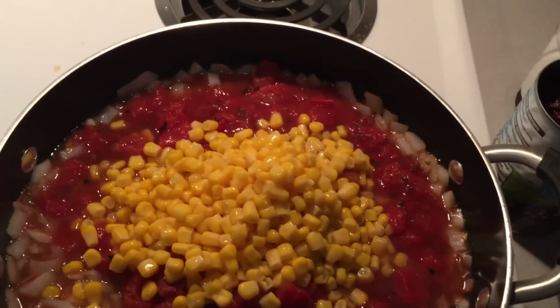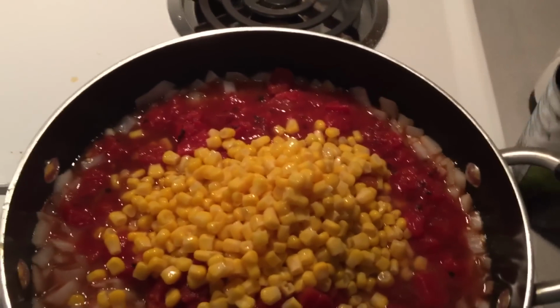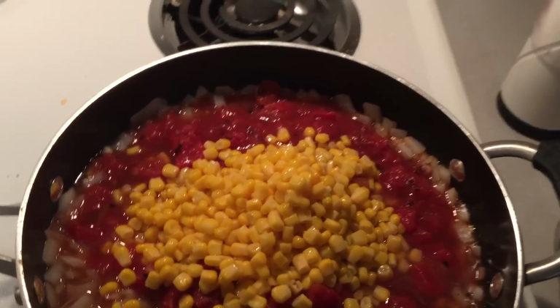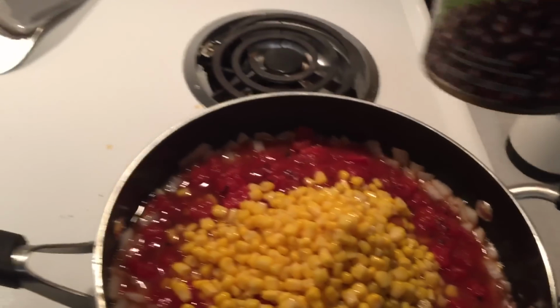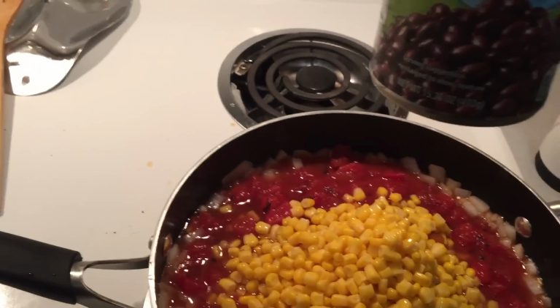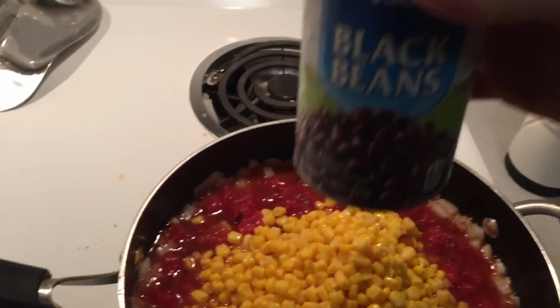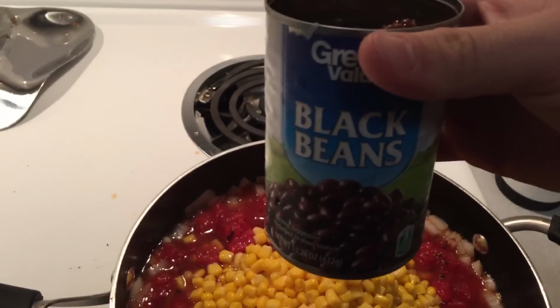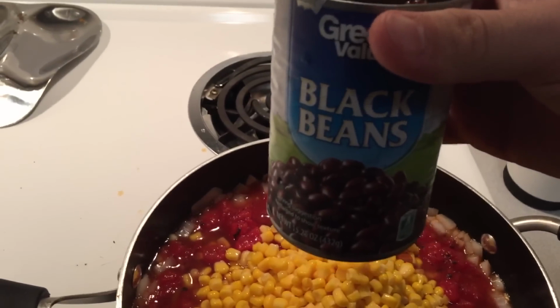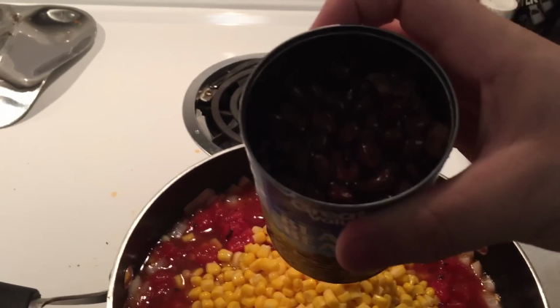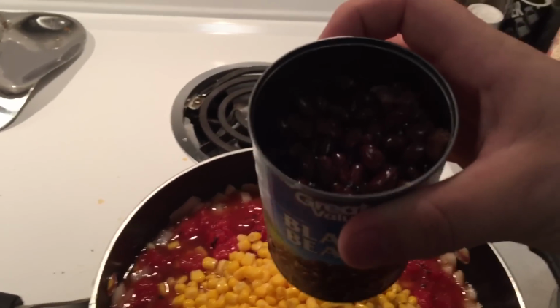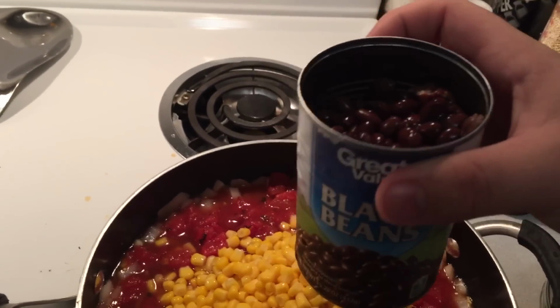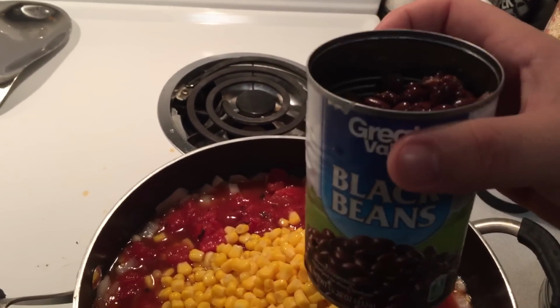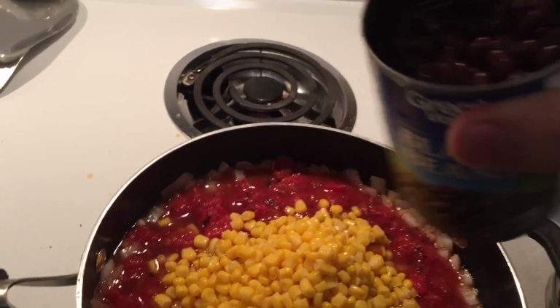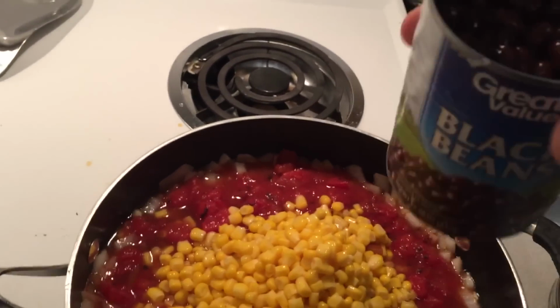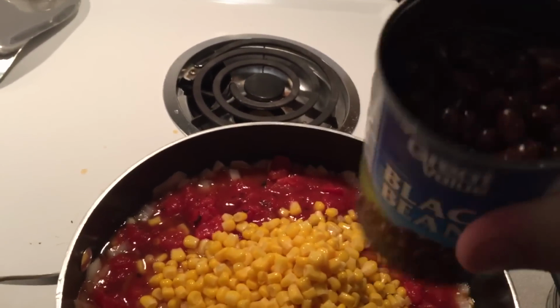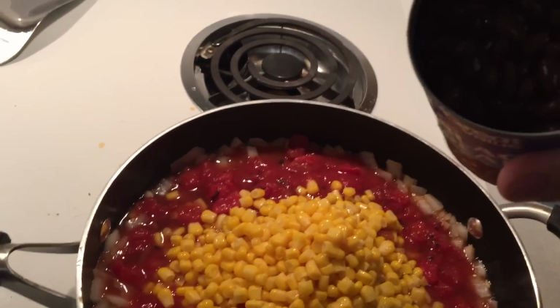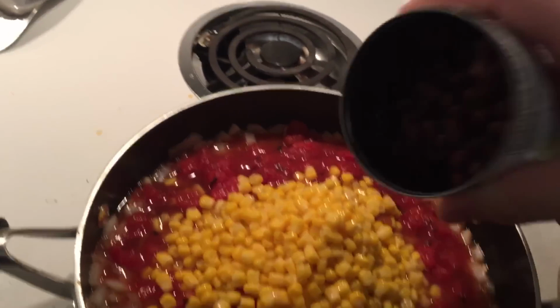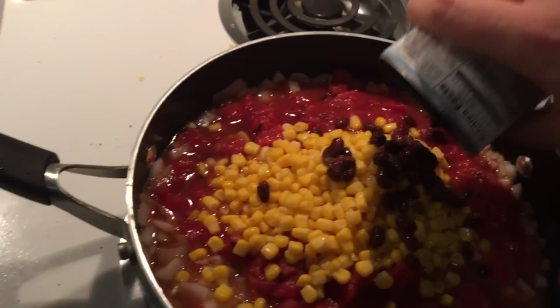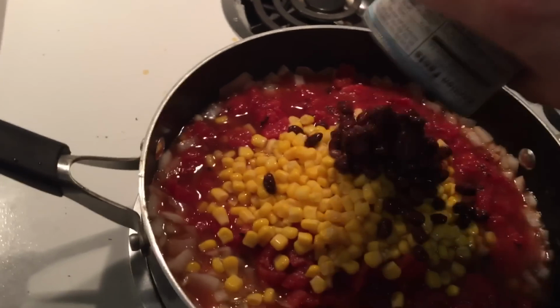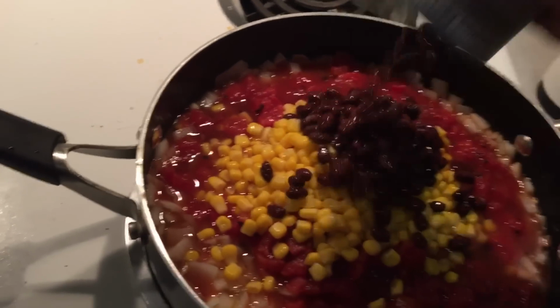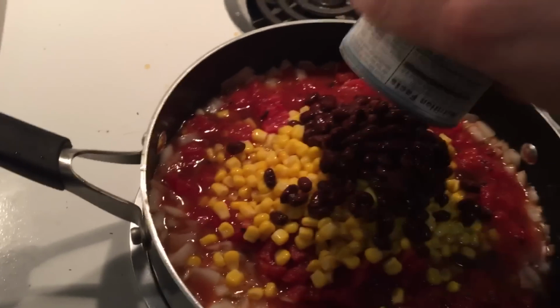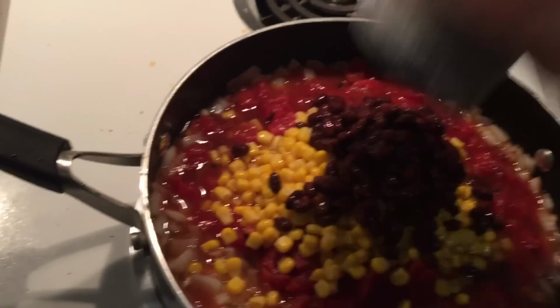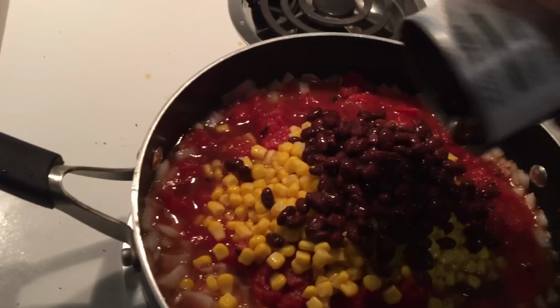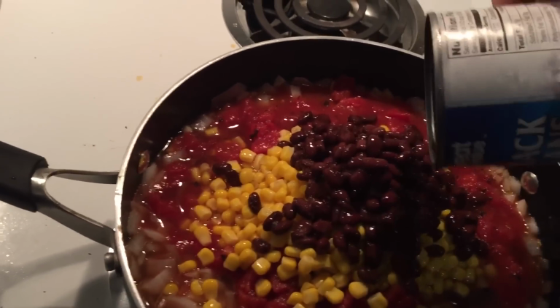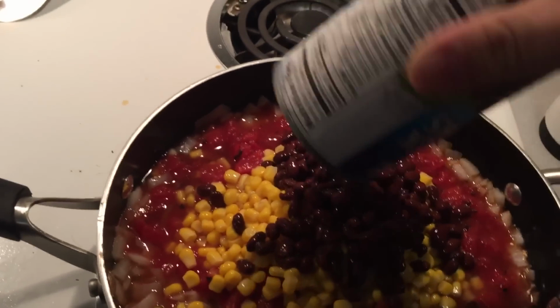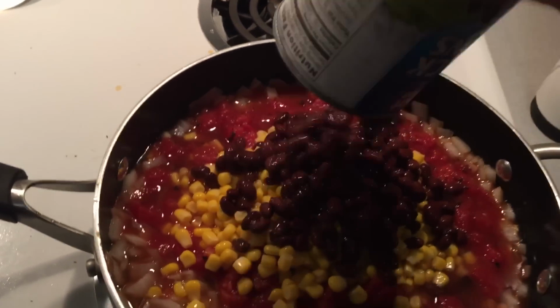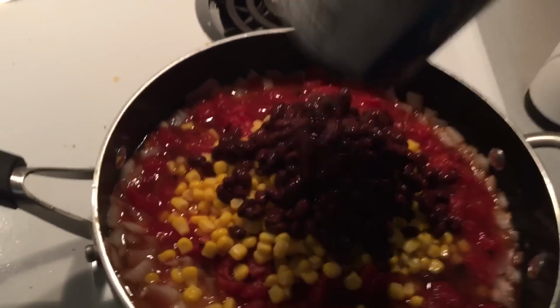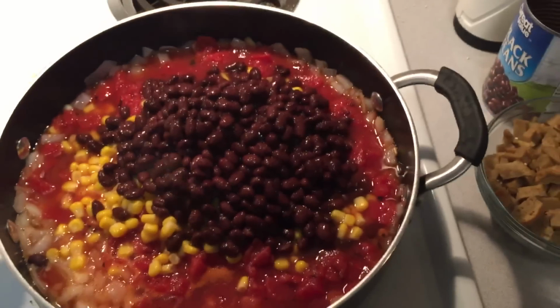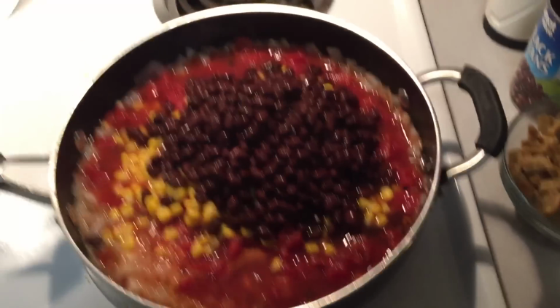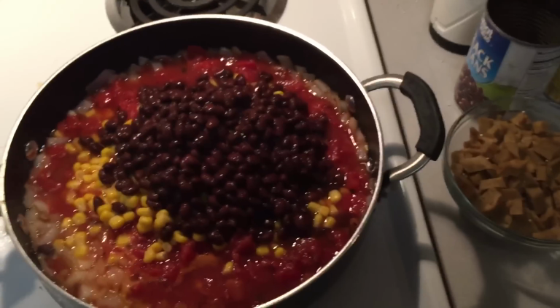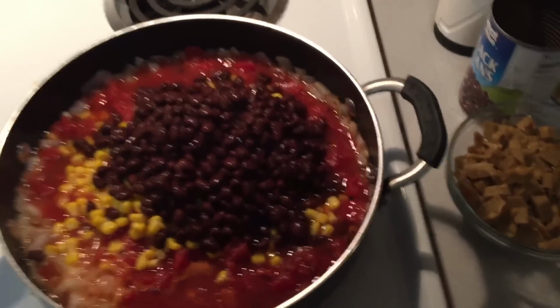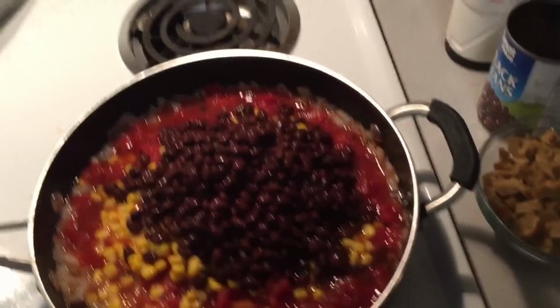Last, black beans — drained. I've got all the liquid out of those and I actually rinsed them a little. So the black beans go in, and there I've got all the beans in.